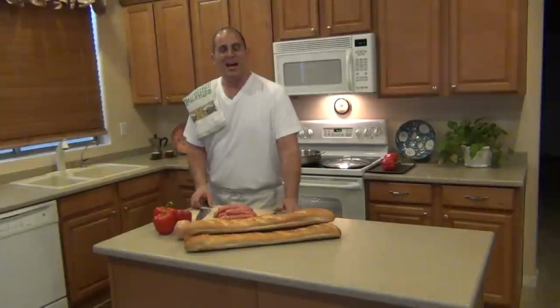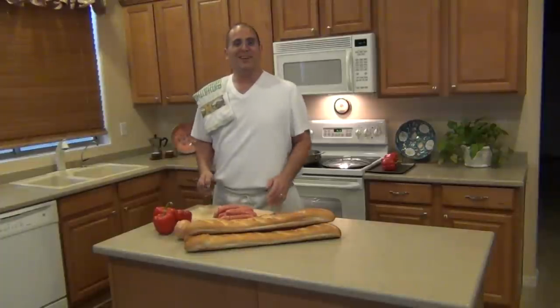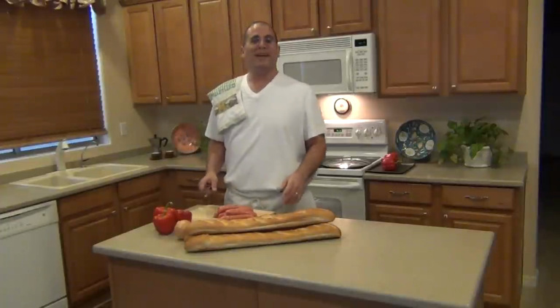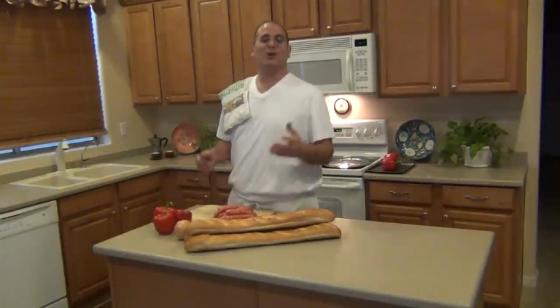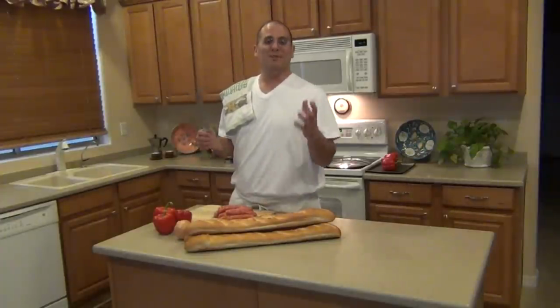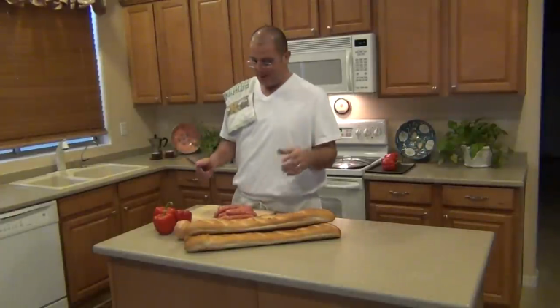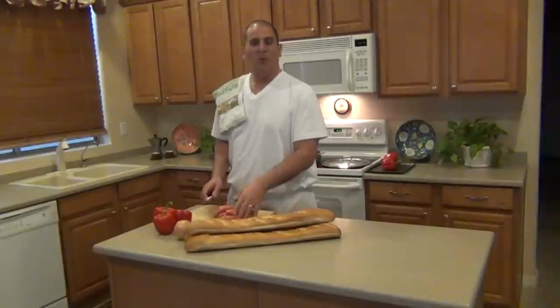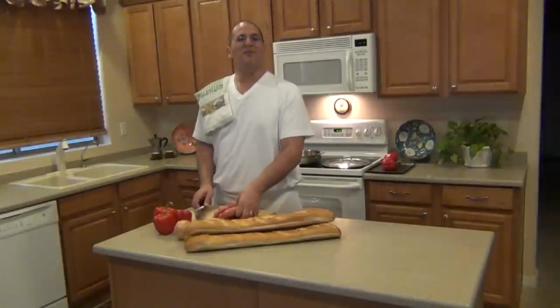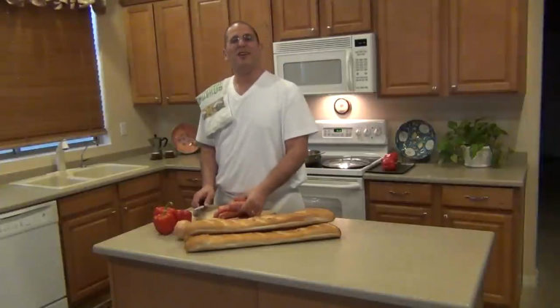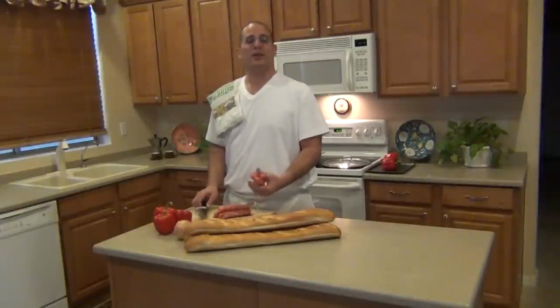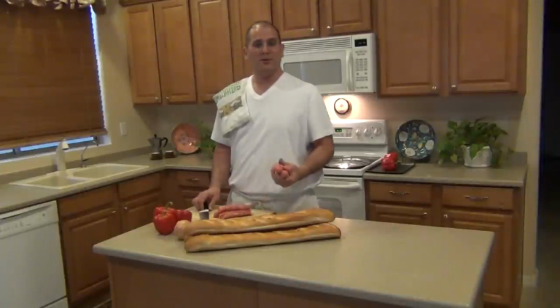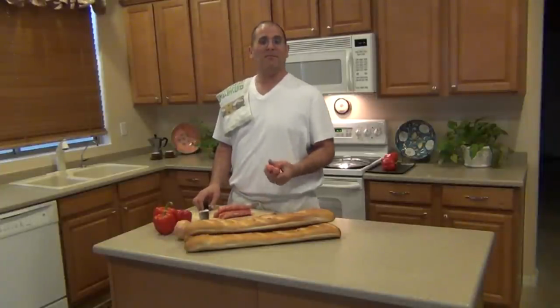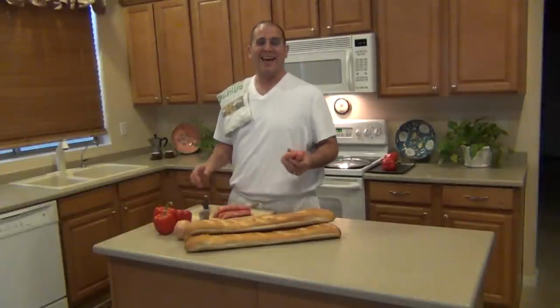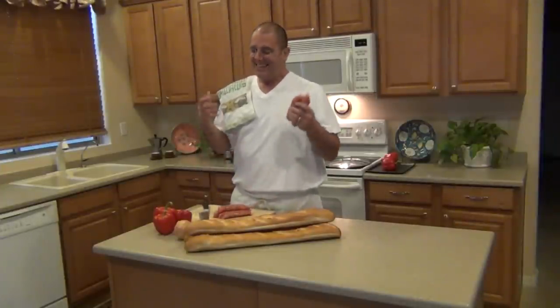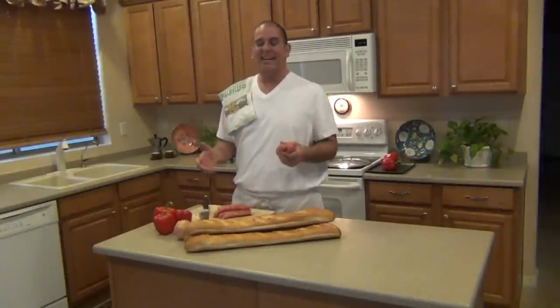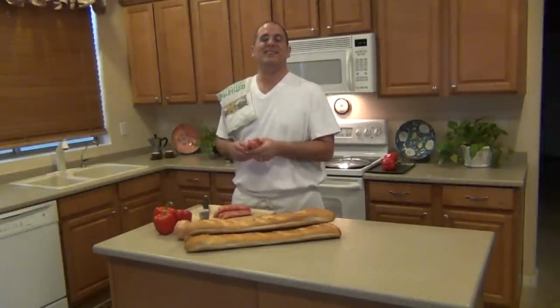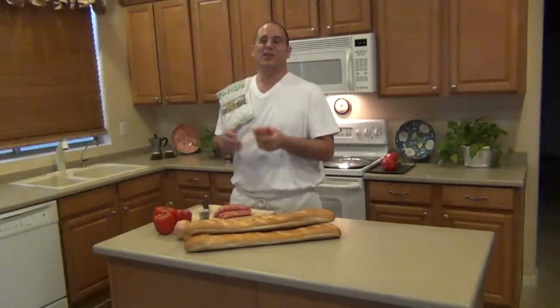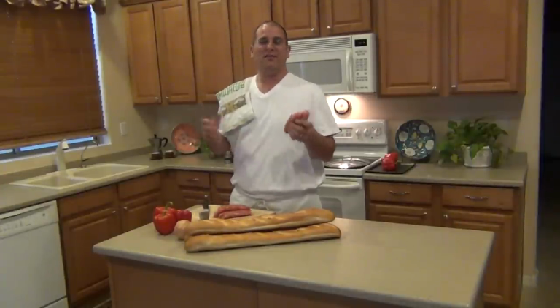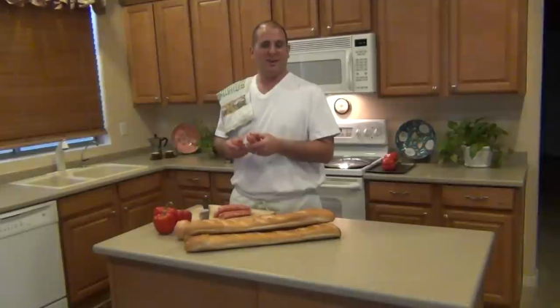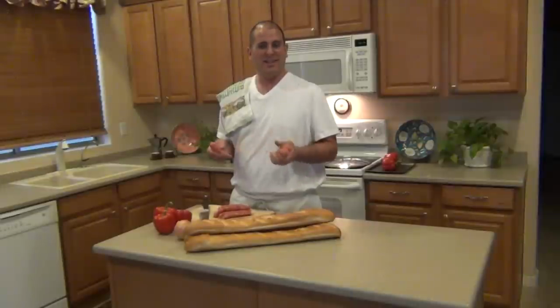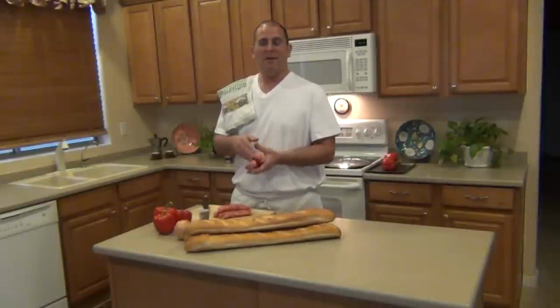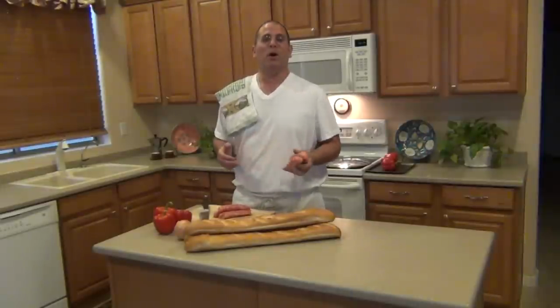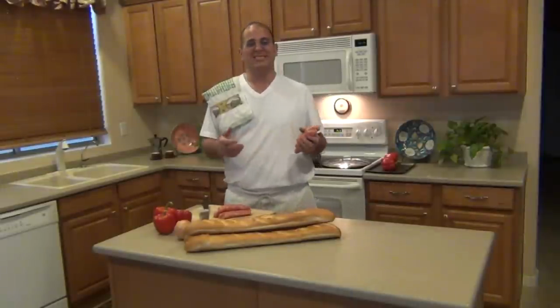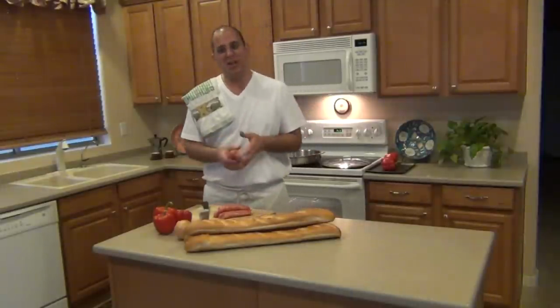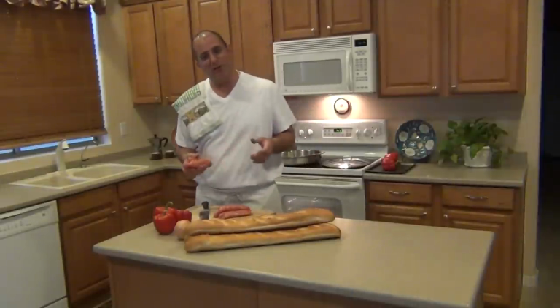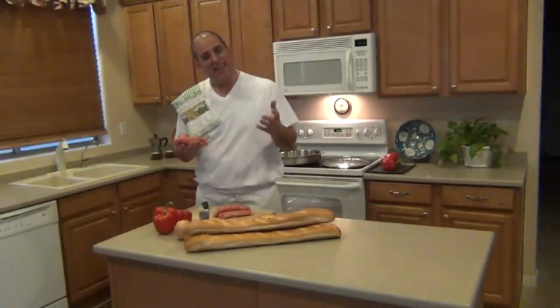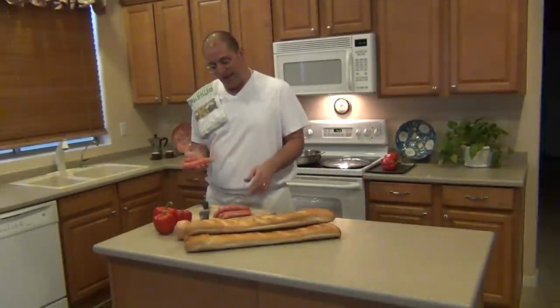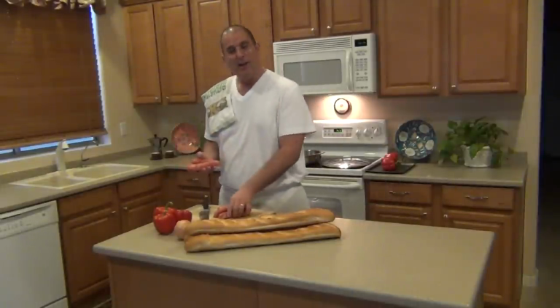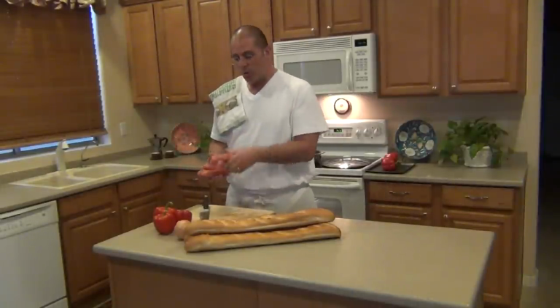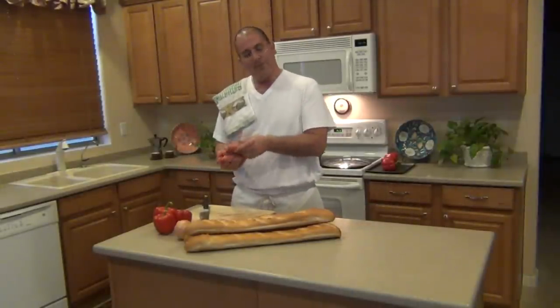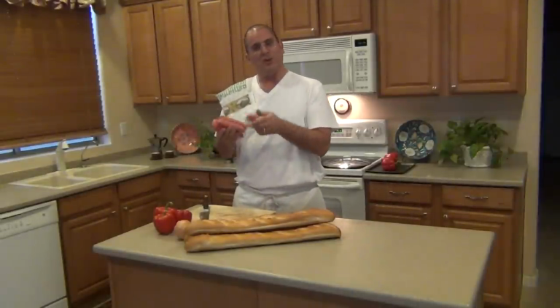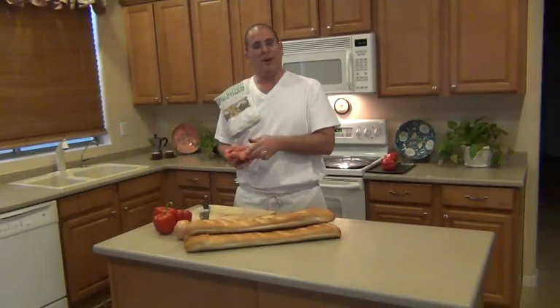Ciao! Today we're making sausage and peppers, one of my favorite street foods. What I mean by that is I relate this dish to the feasts of the city. My favorite one was the San Gennaro feast in Manhattan. I grew up with sausage and peppers.